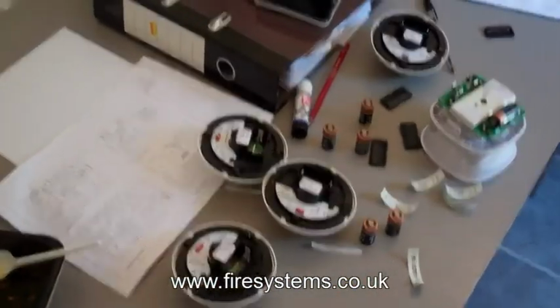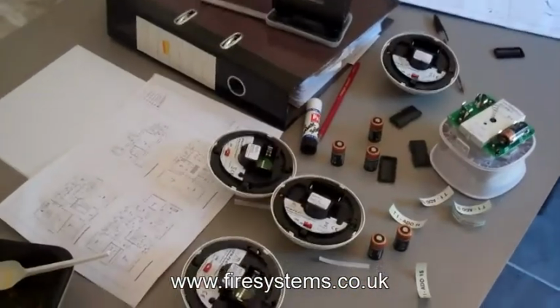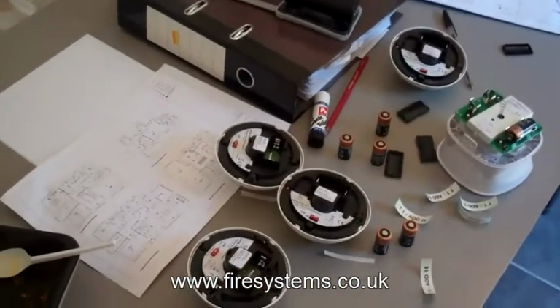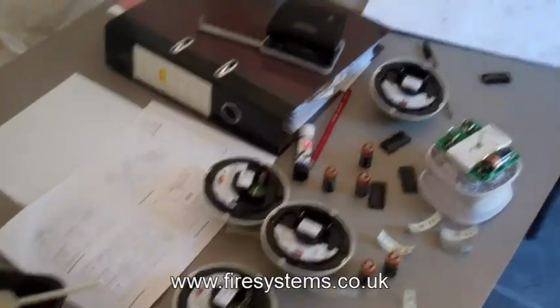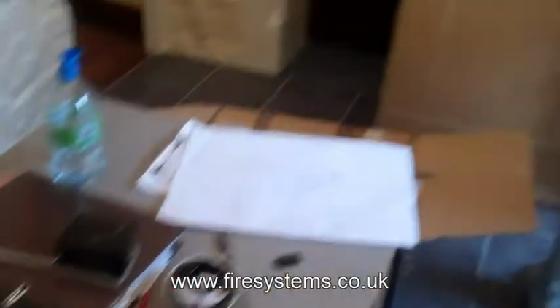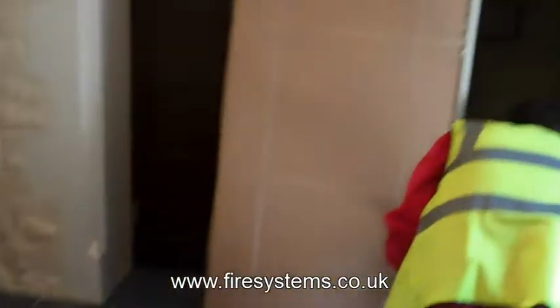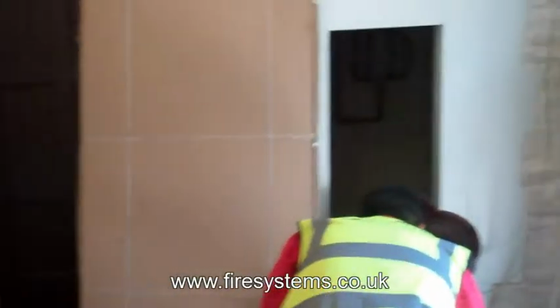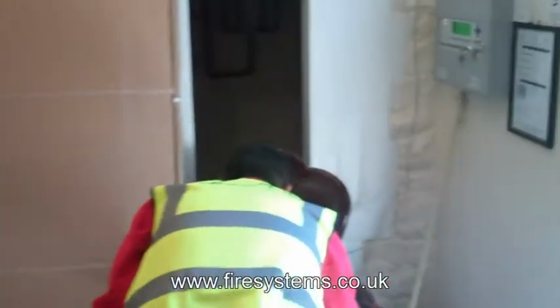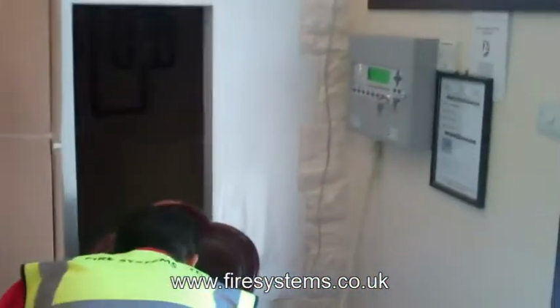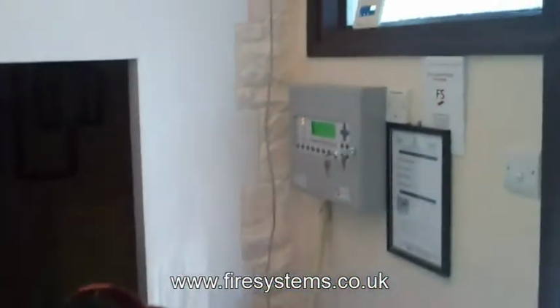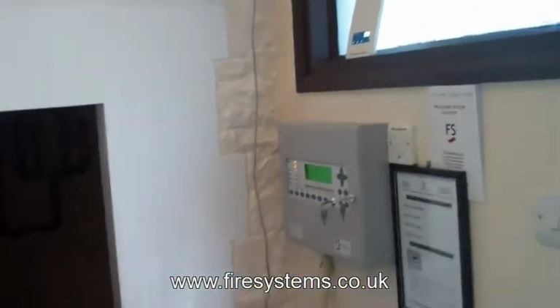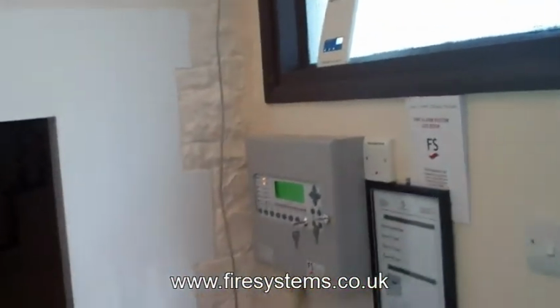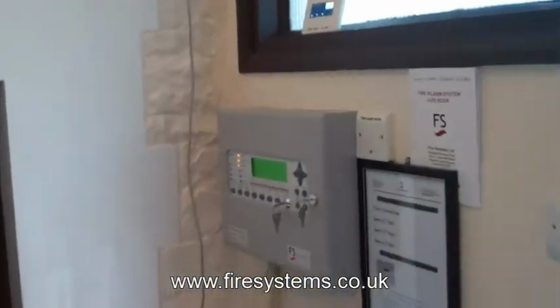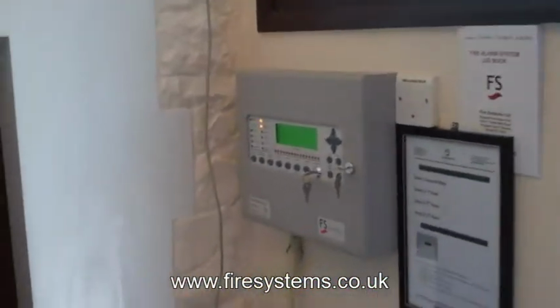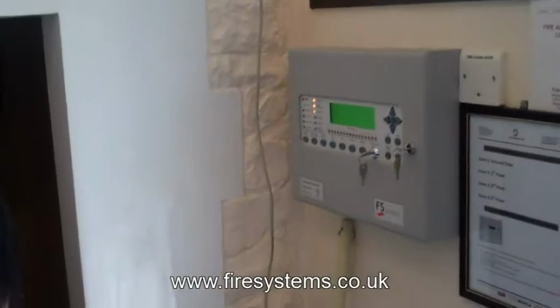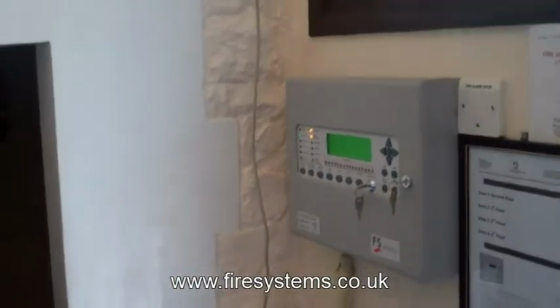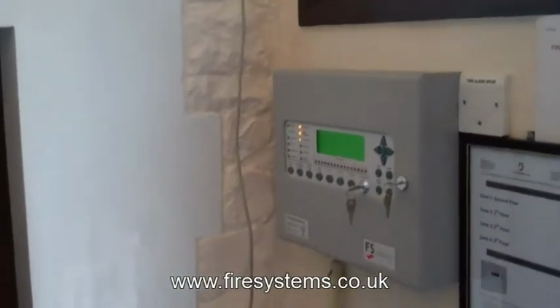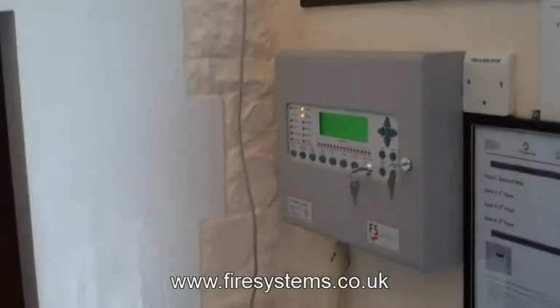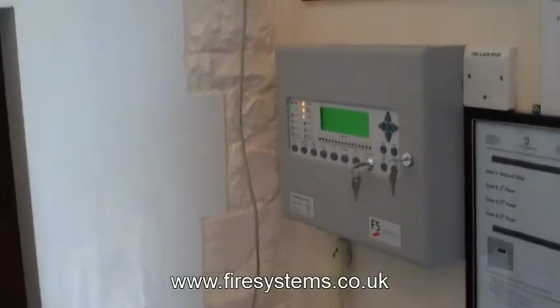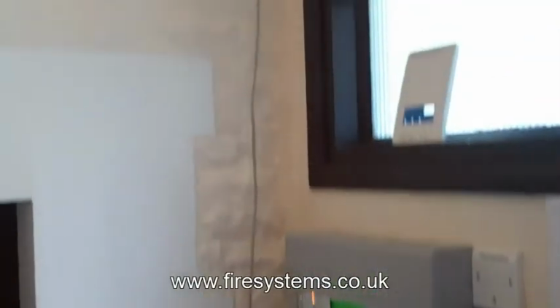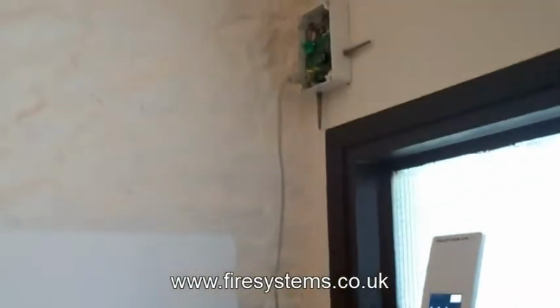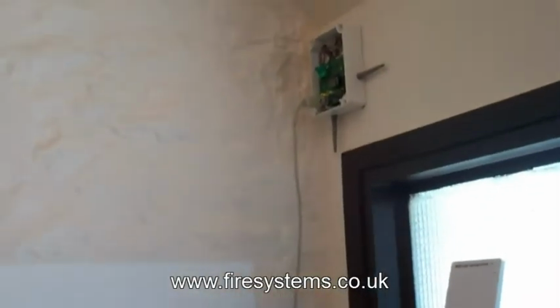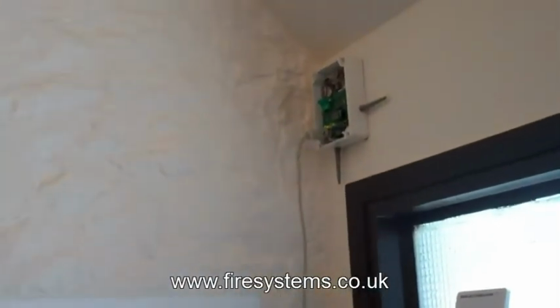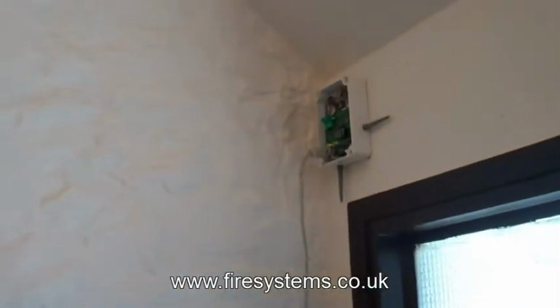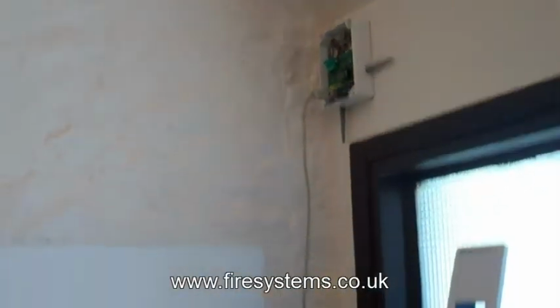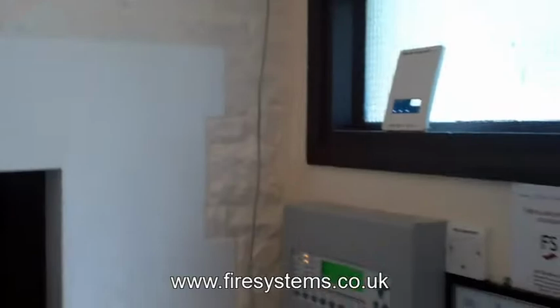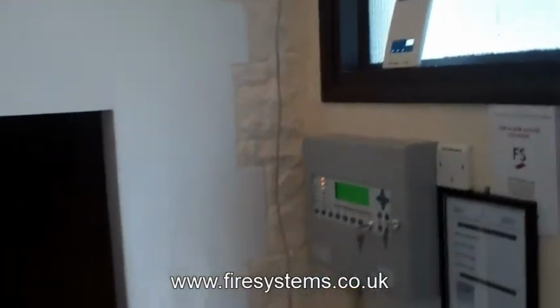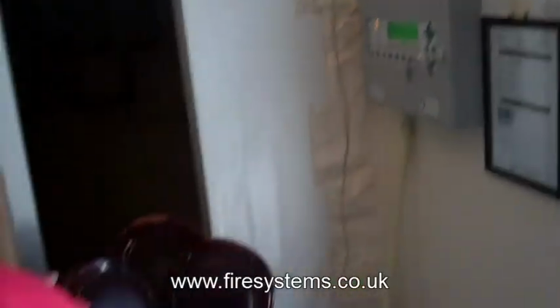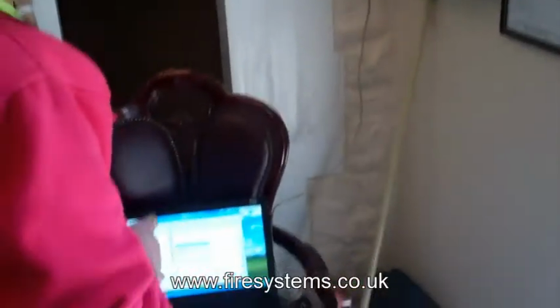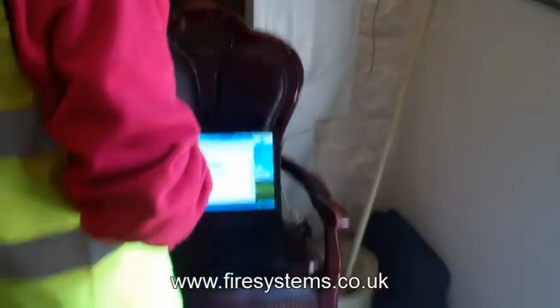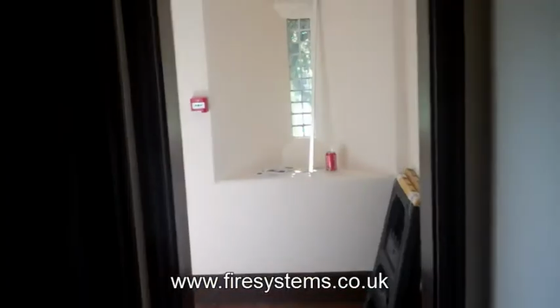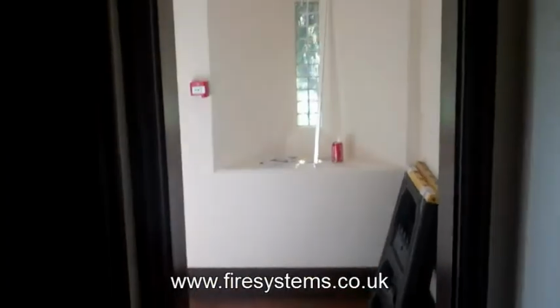As we enter the property, you begin to appreciate the benefits of installing a wireless fire alarm. An installation of a wired fire alarm in a property such as this would require a large amount of building work and expense.